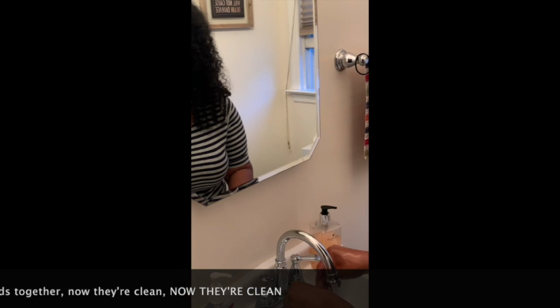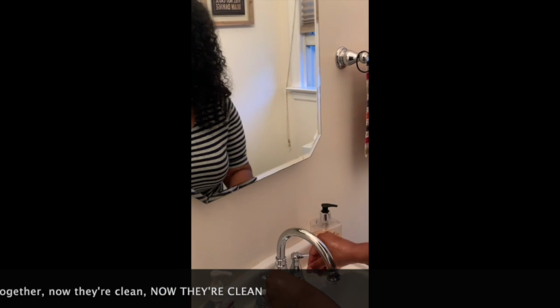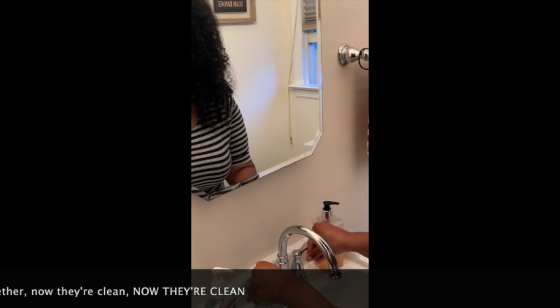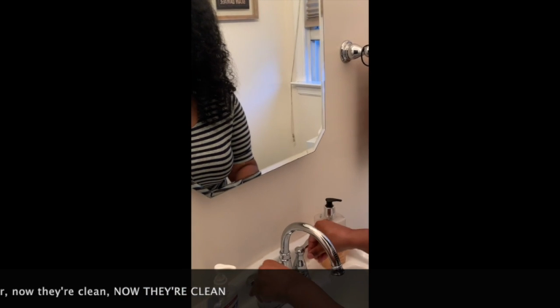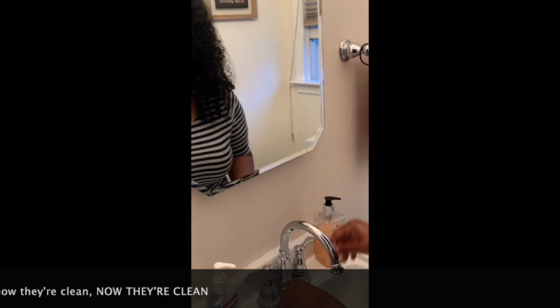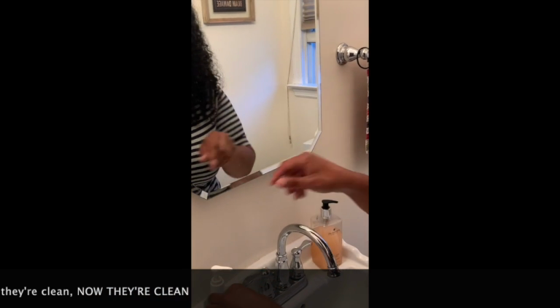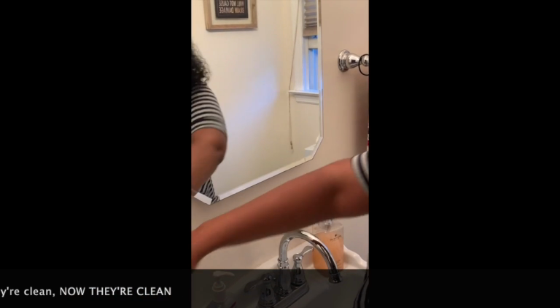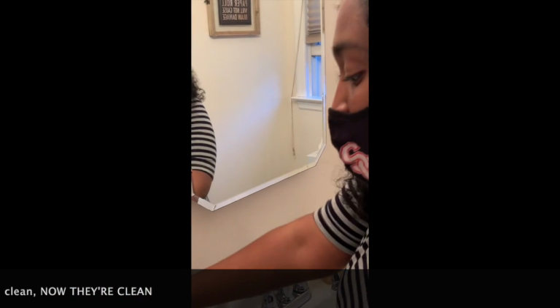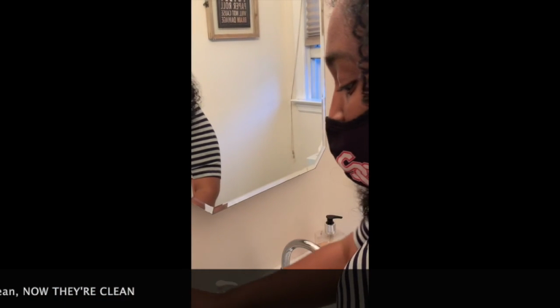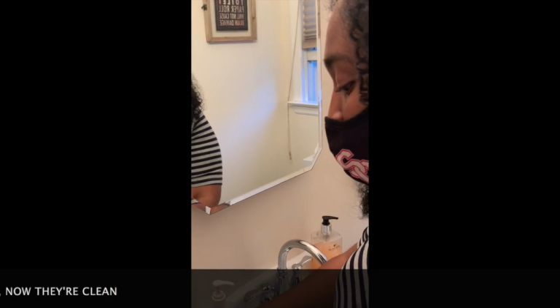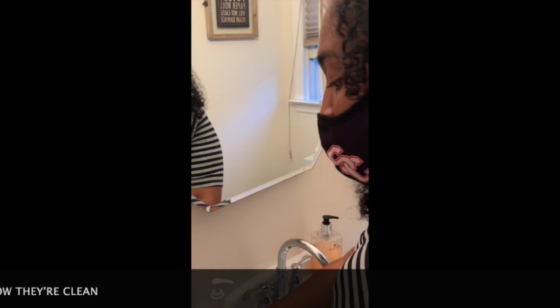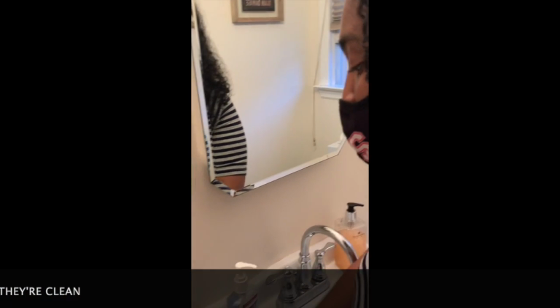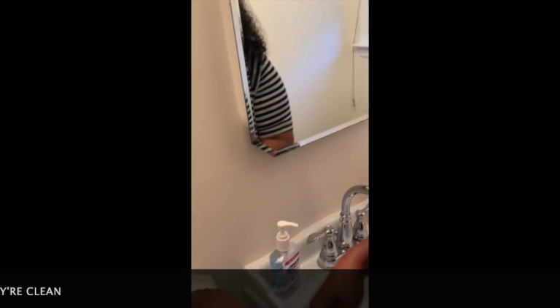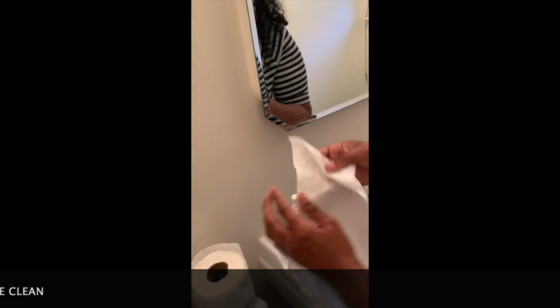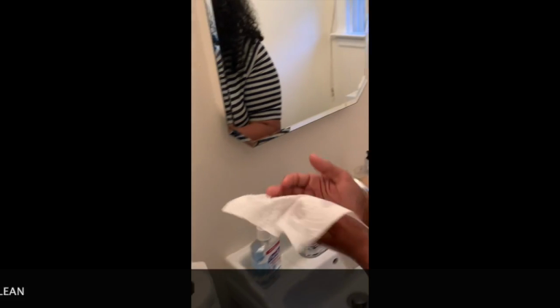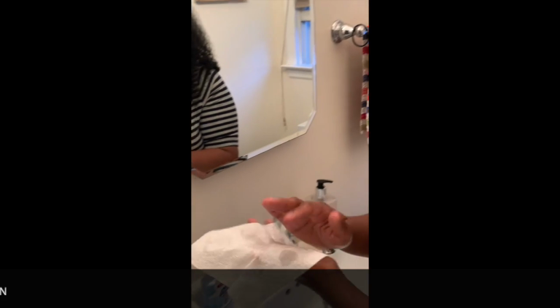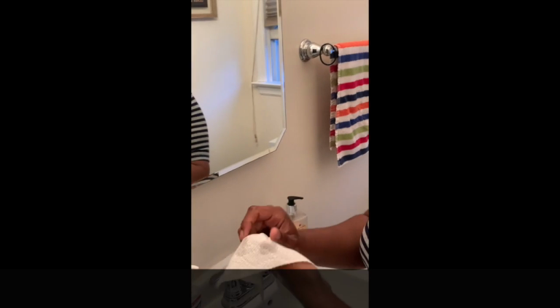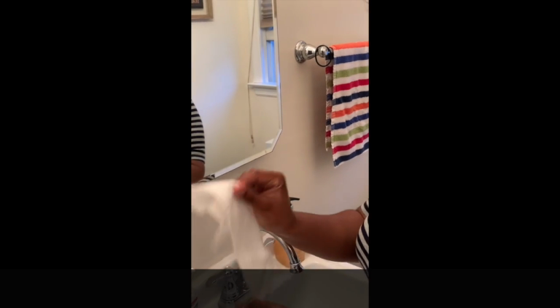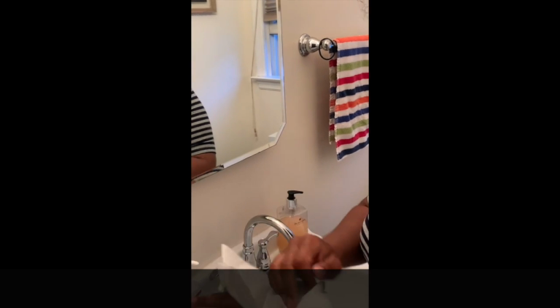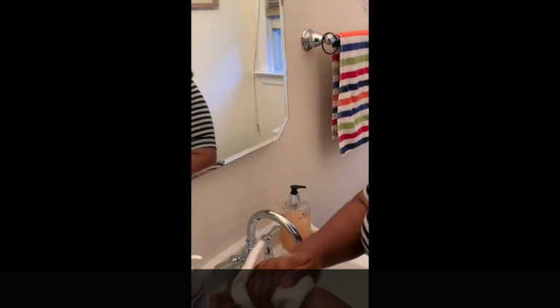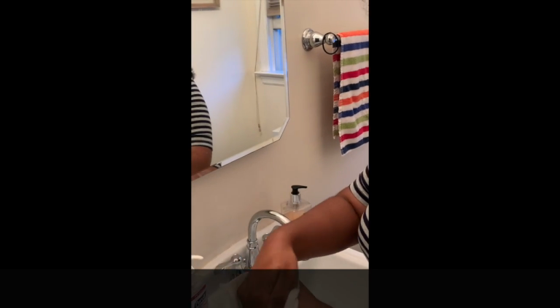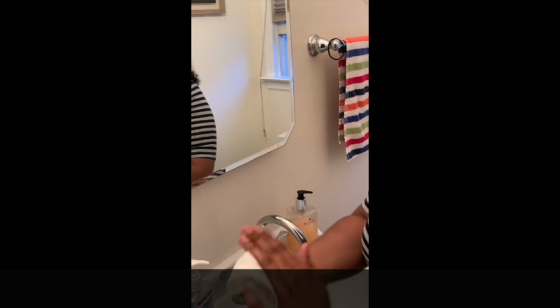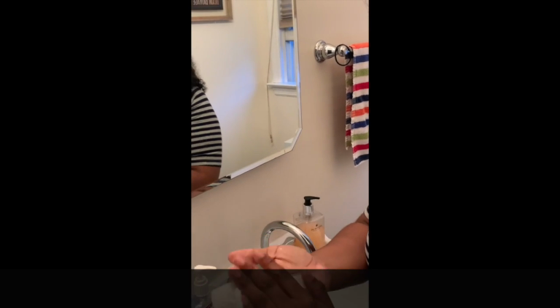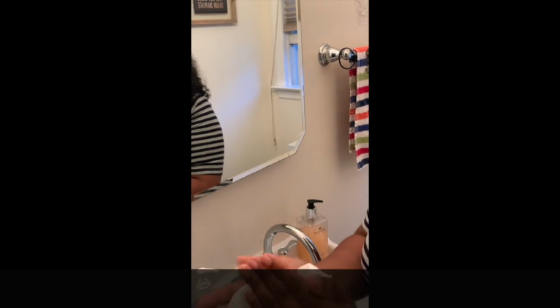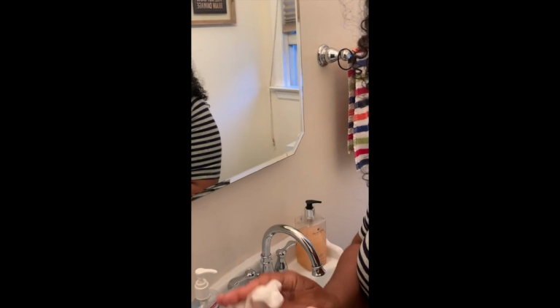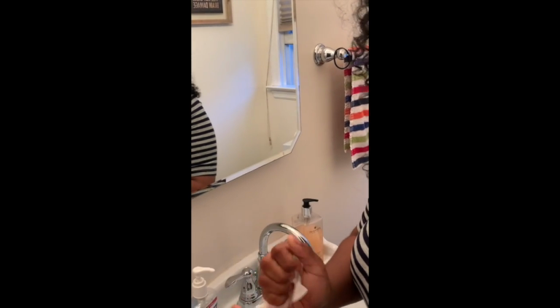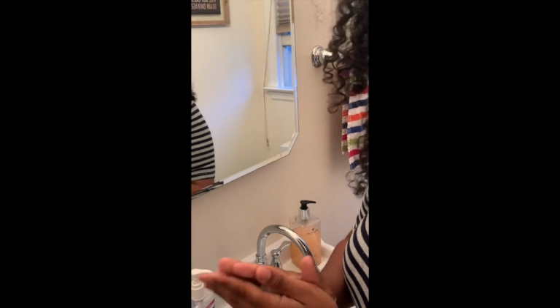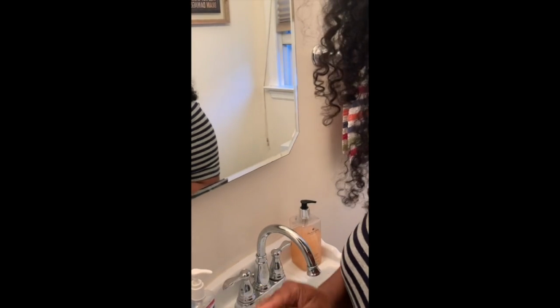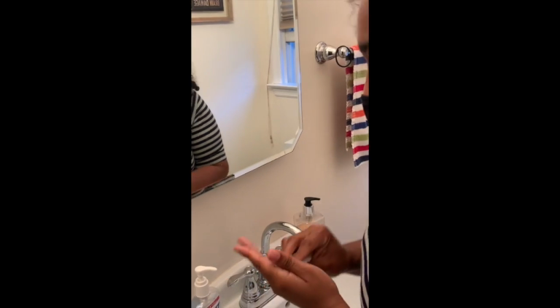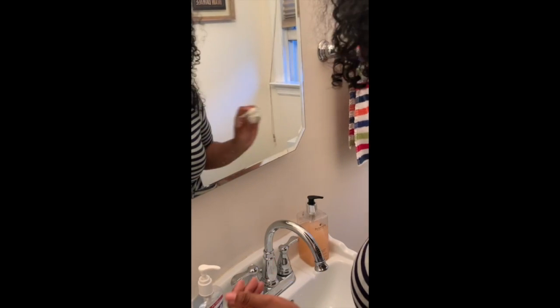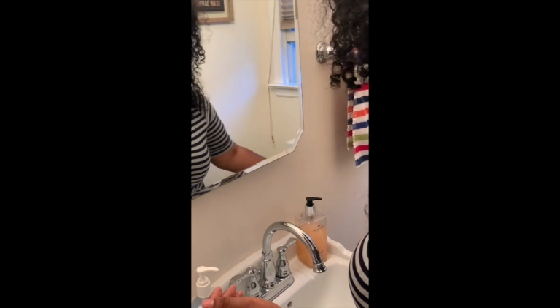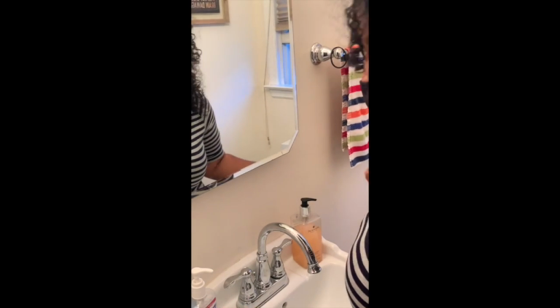And then we turn off the water and we get a clean napkin. And then we dry our hands. And we make sure to put it straight in the garbage can.